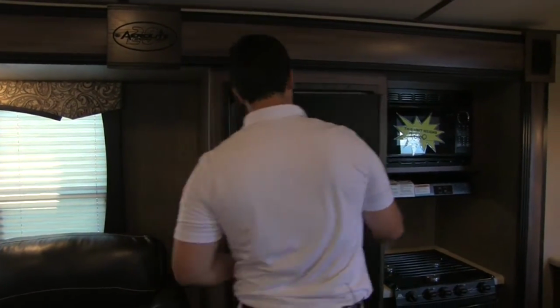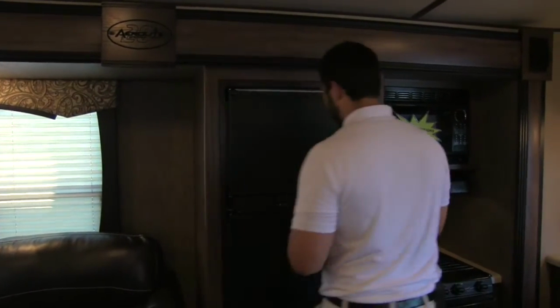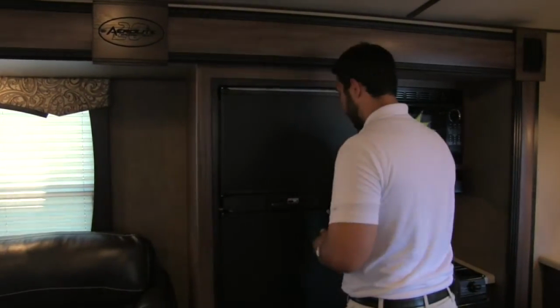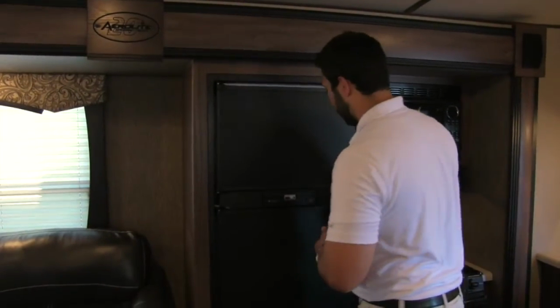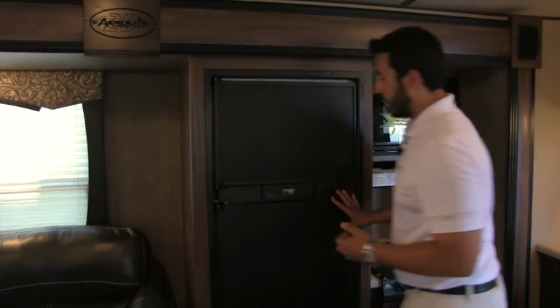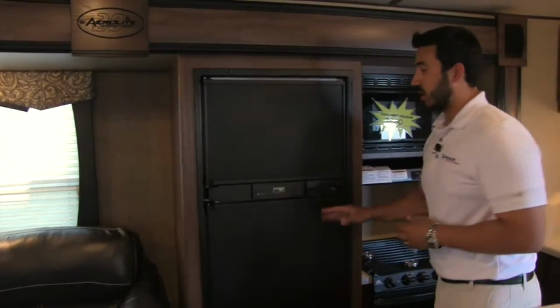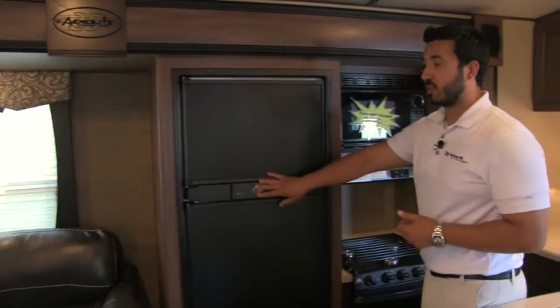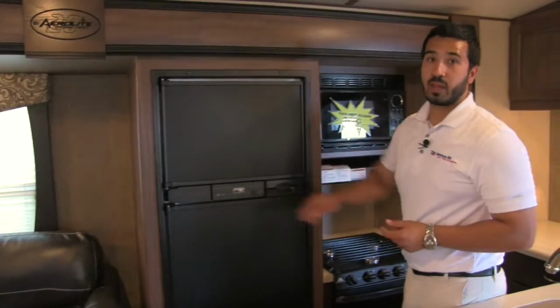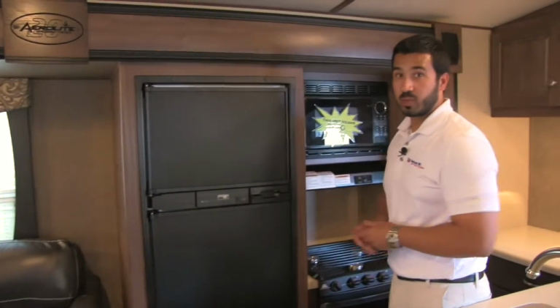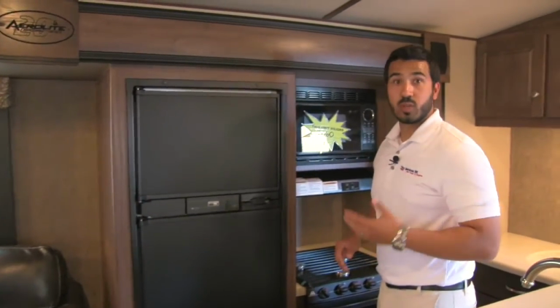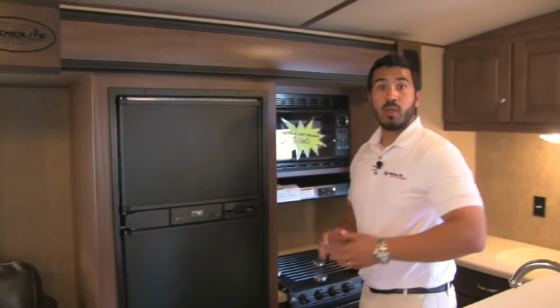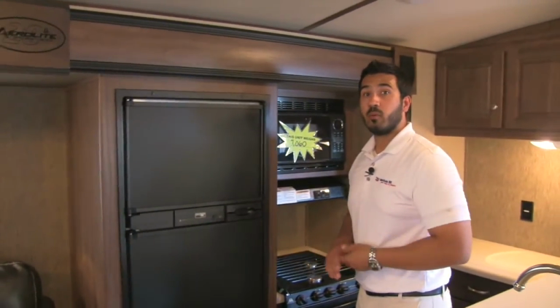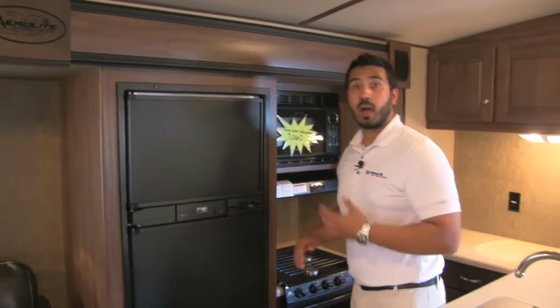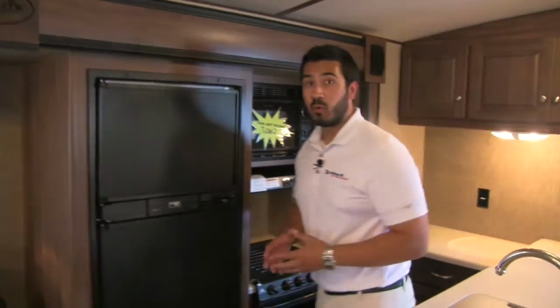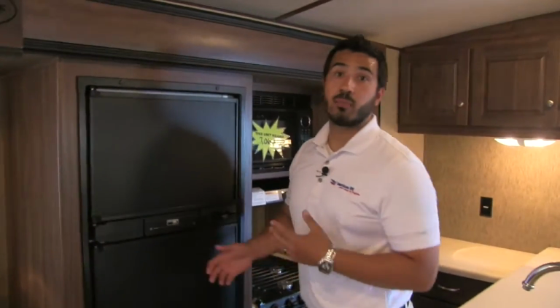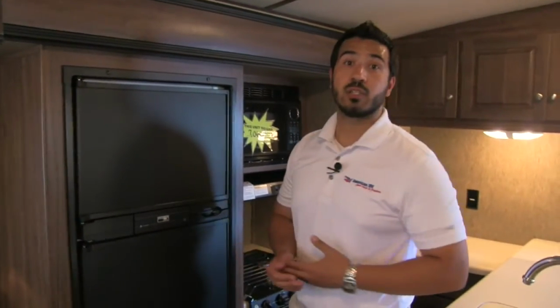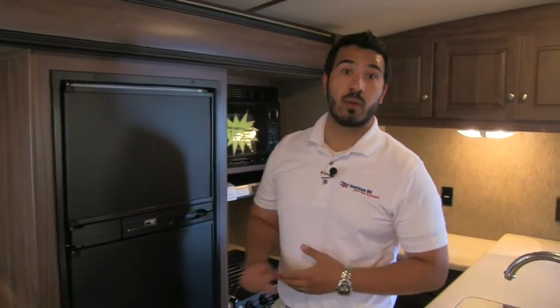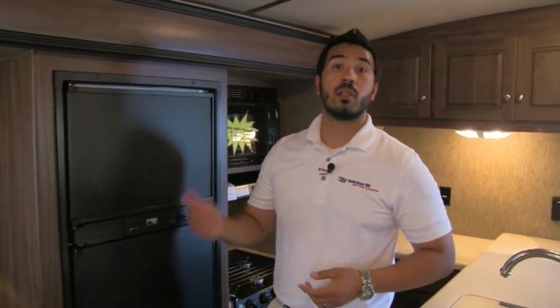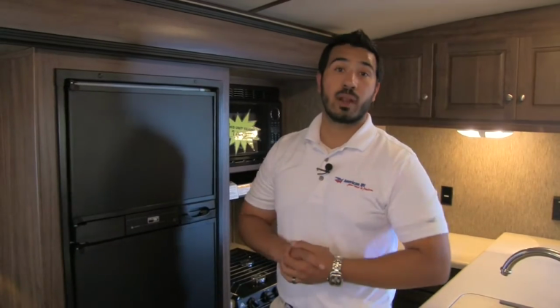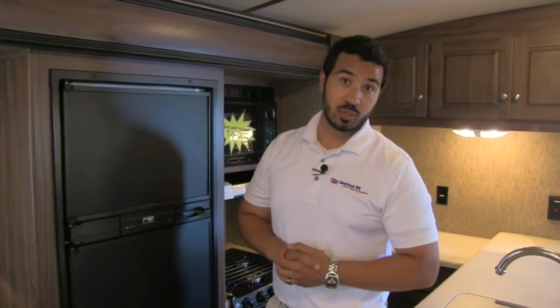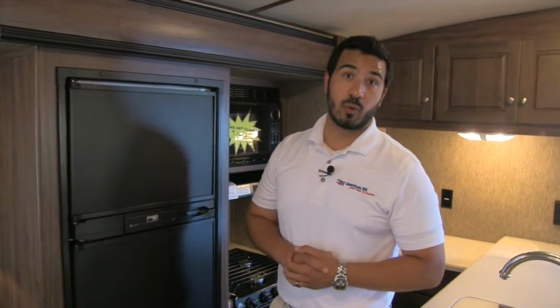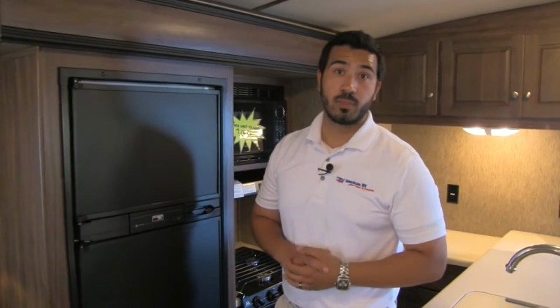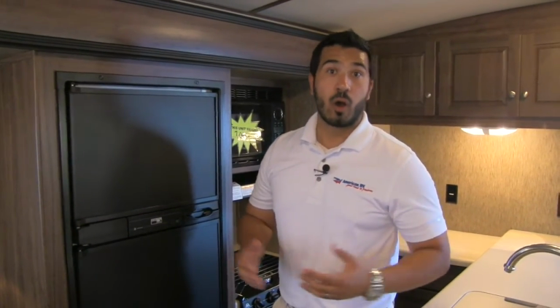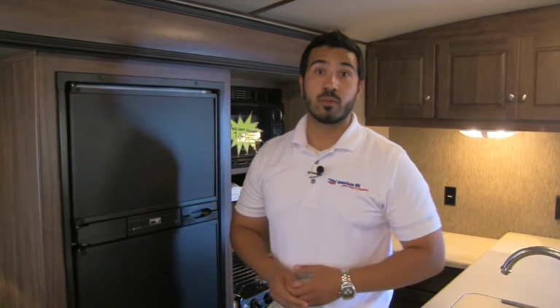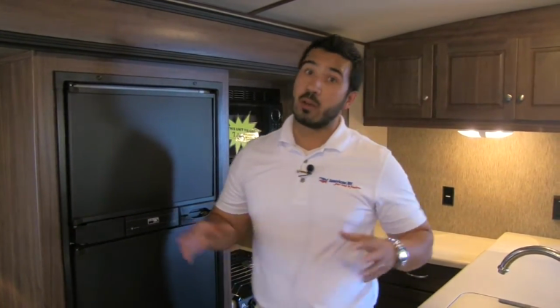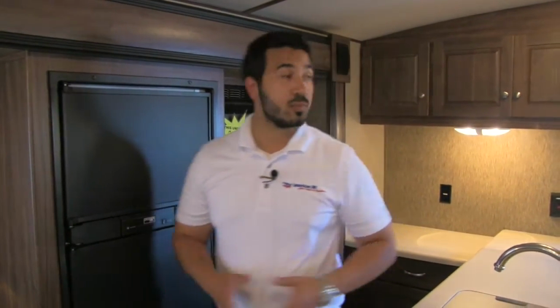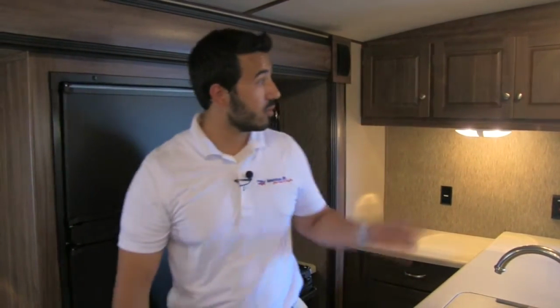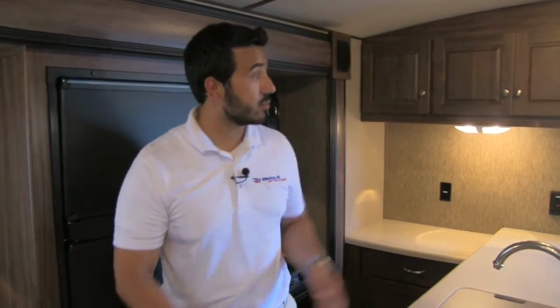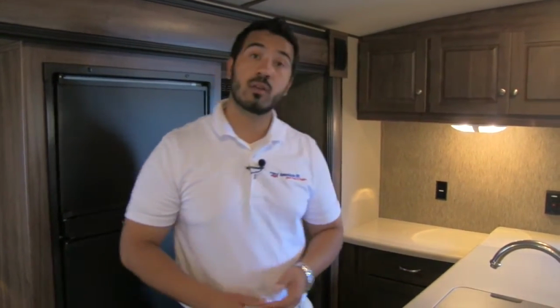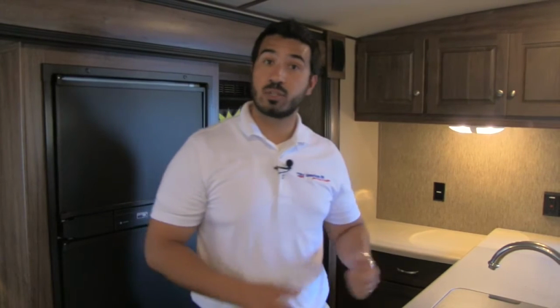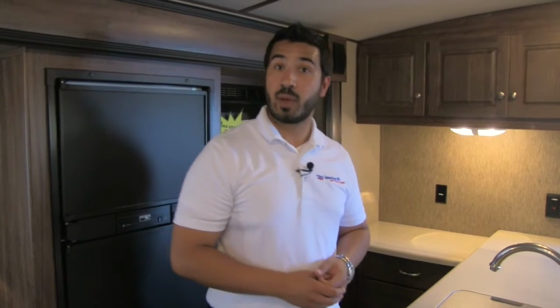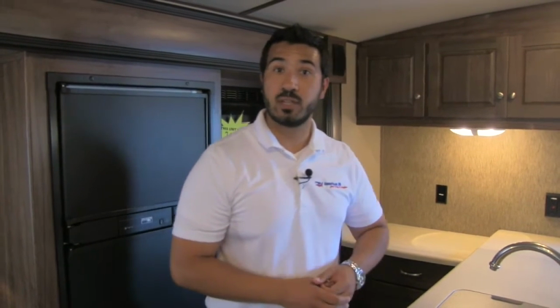The thing I love about Norcold is it is going to be automatic switchover. So if you're running it on propane and you plug into shore power, it'll automatically switch over for you. I know this room is beautiful — let's head up to the front of the coach and check out the bathroom and bedroom.